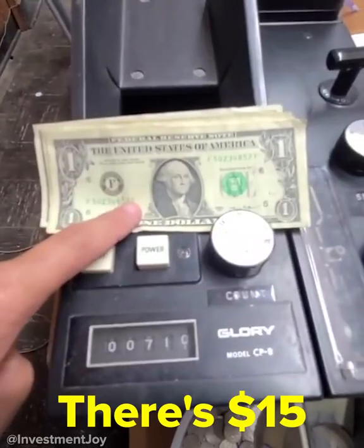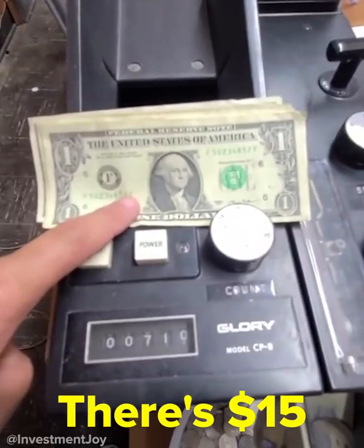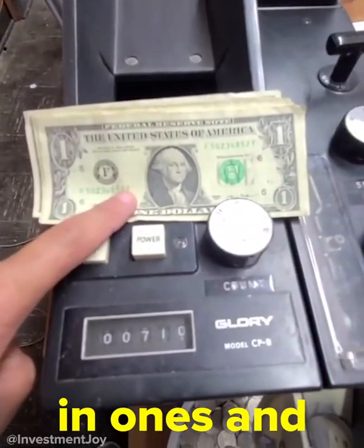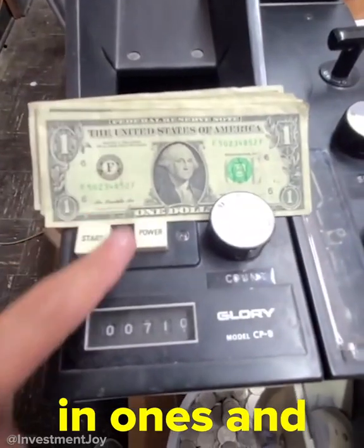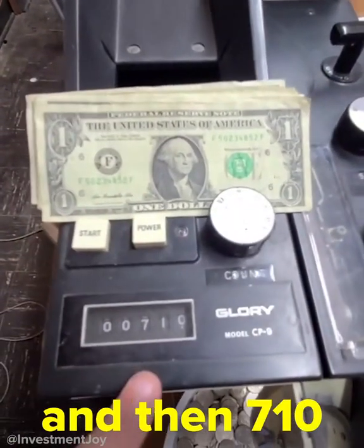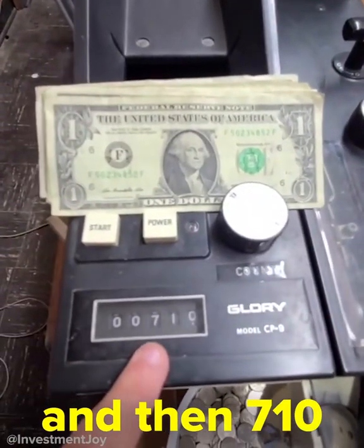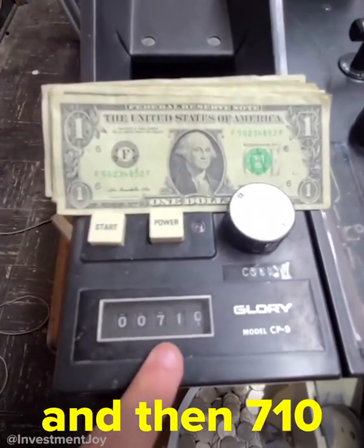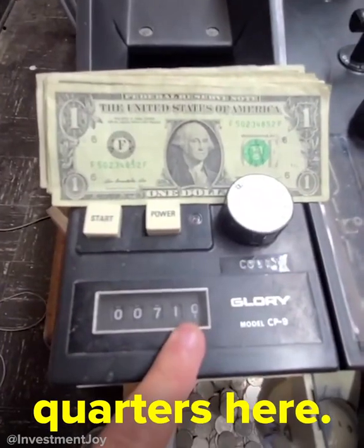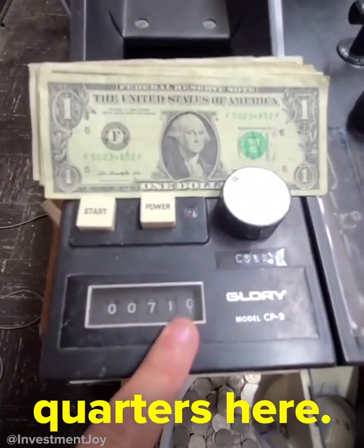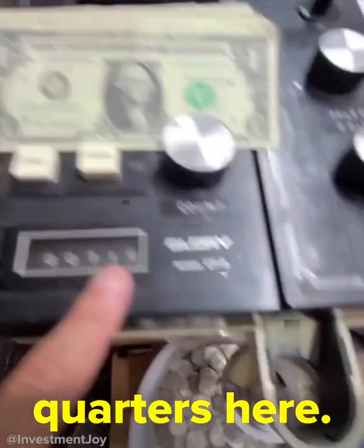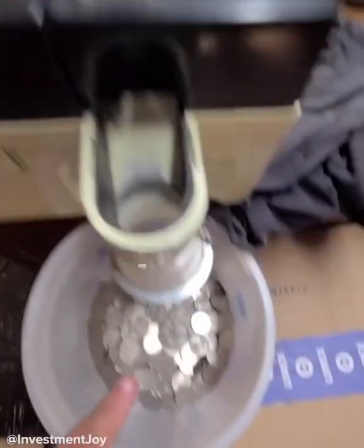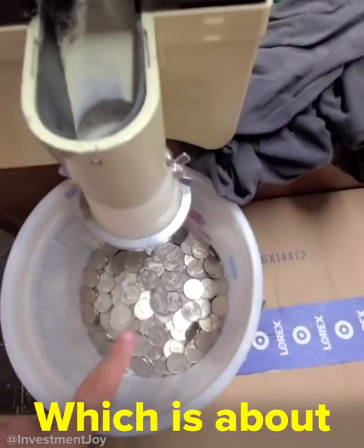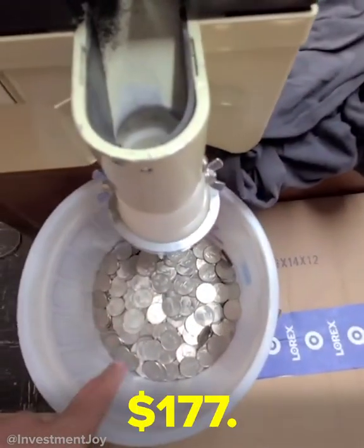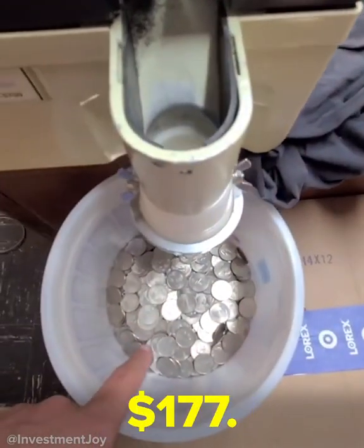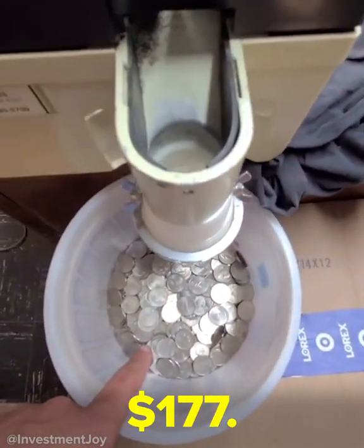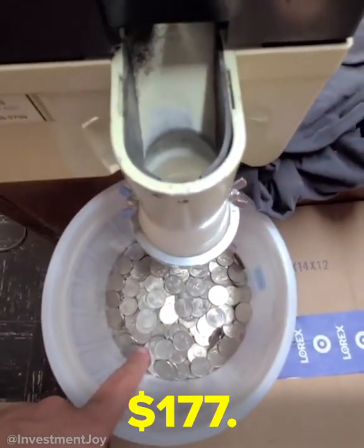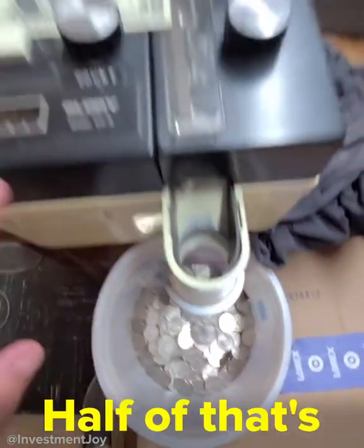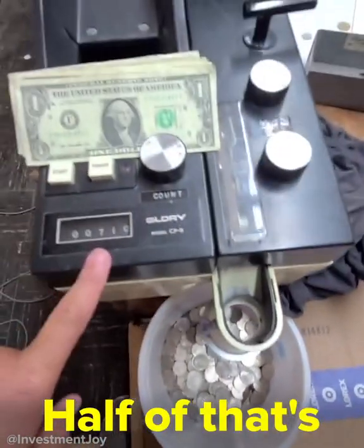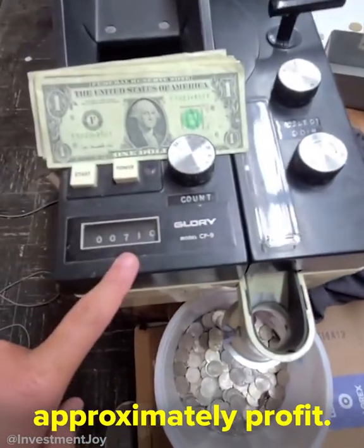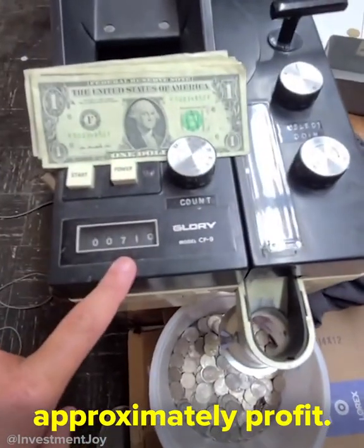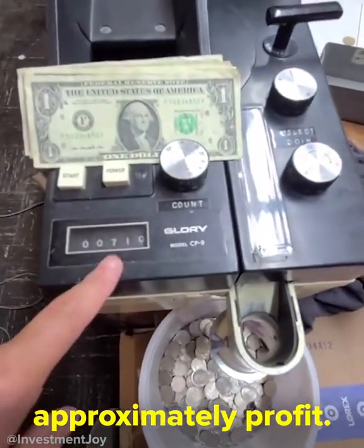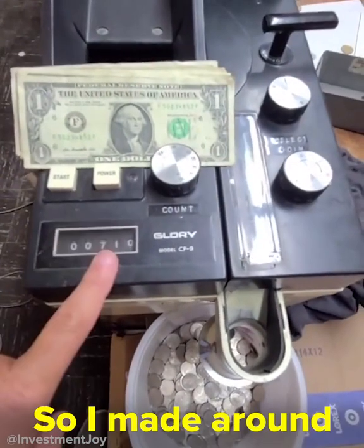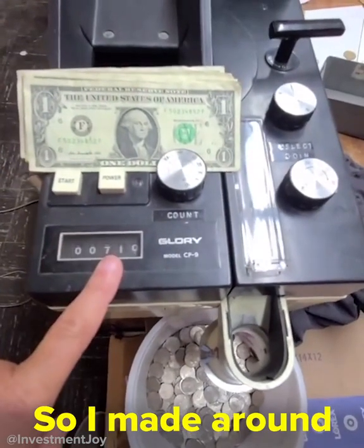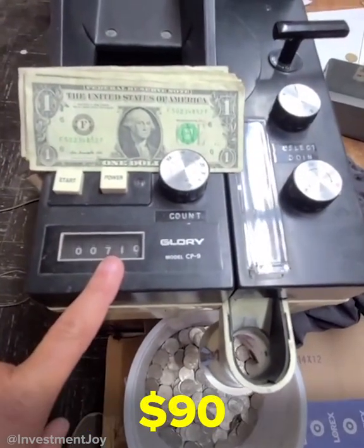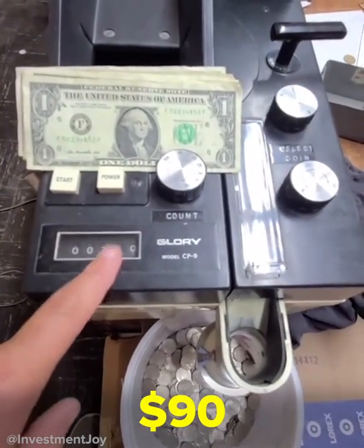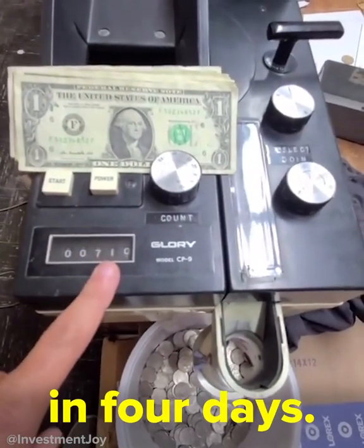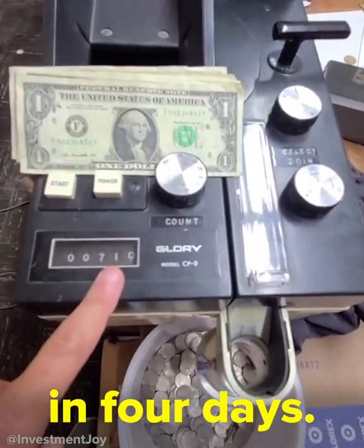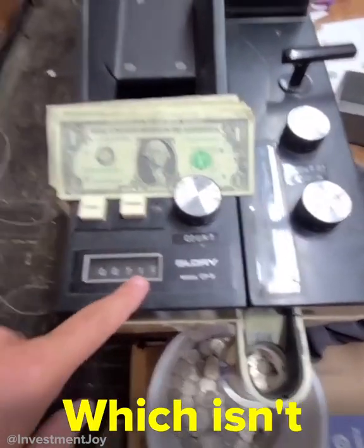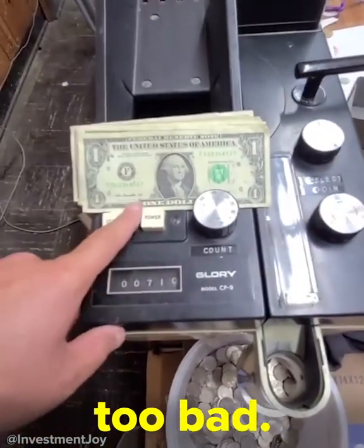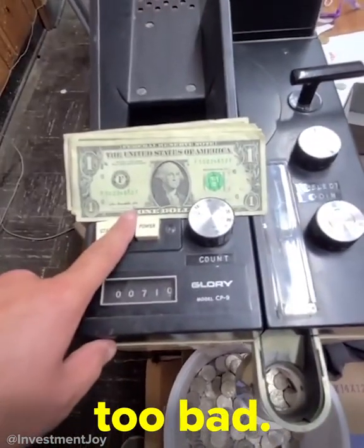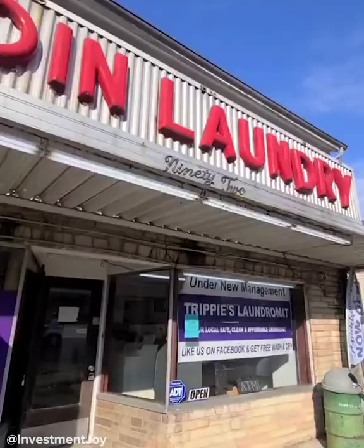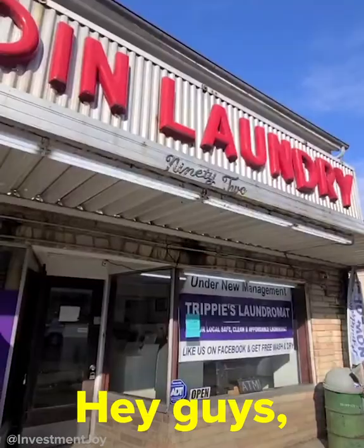$15 in ones and 710 quarters here, which is about $177. Half of that's approximately profit, so I made around $90 in four days, which isn't too bad.